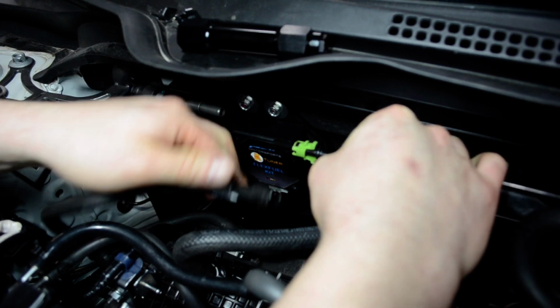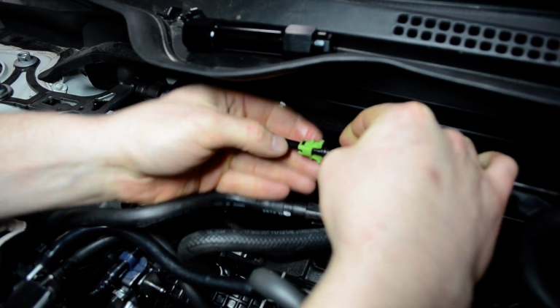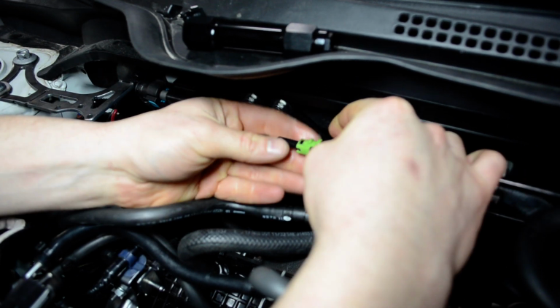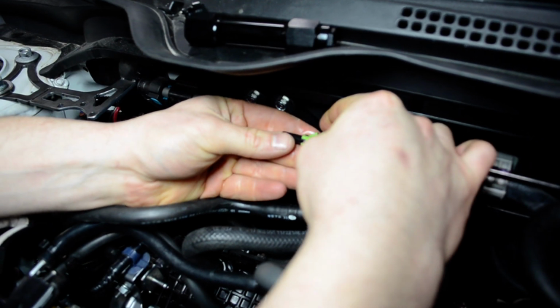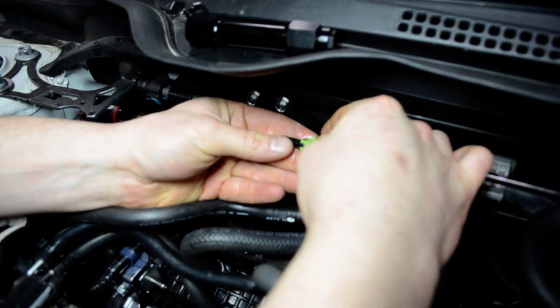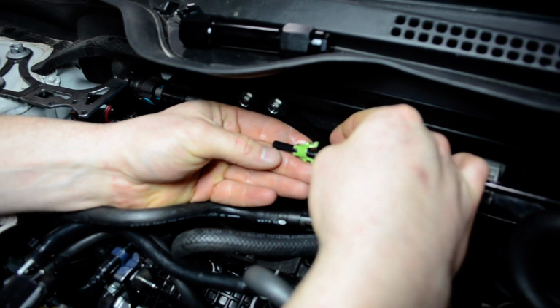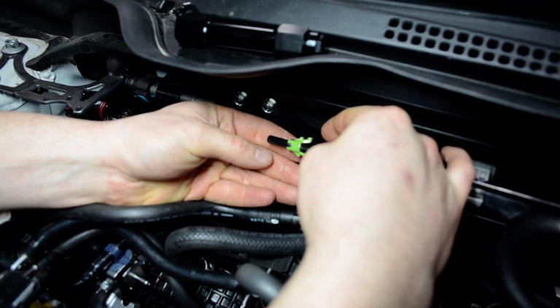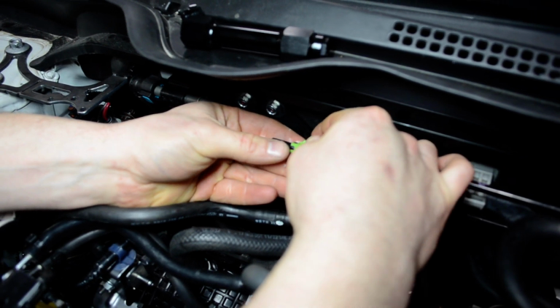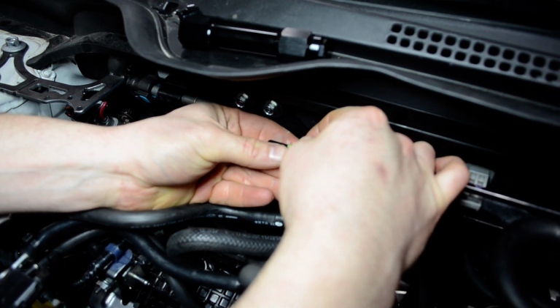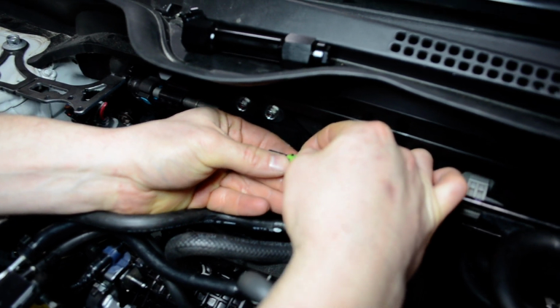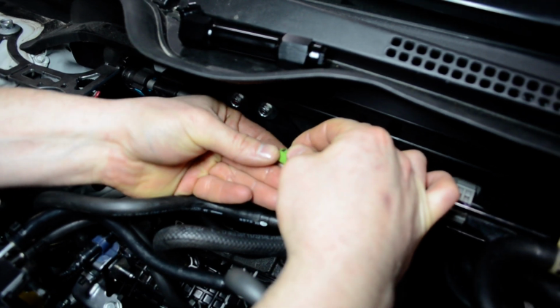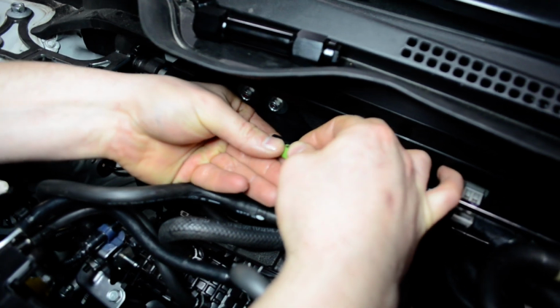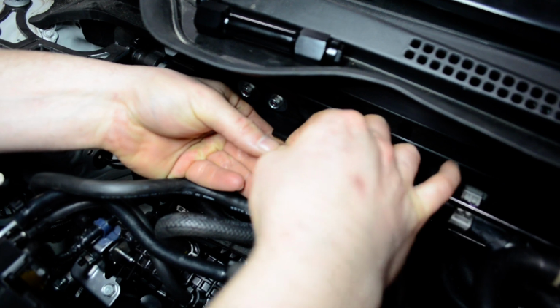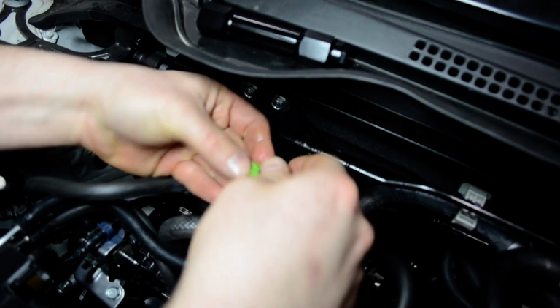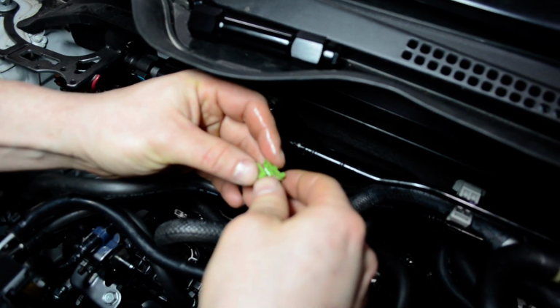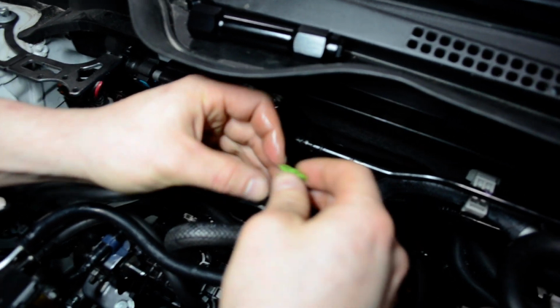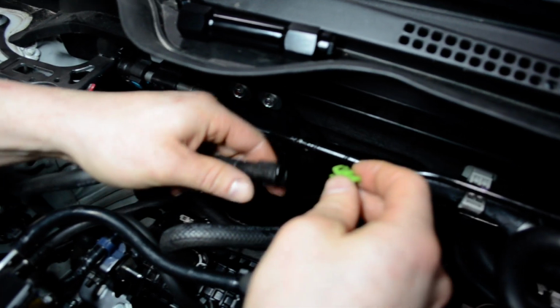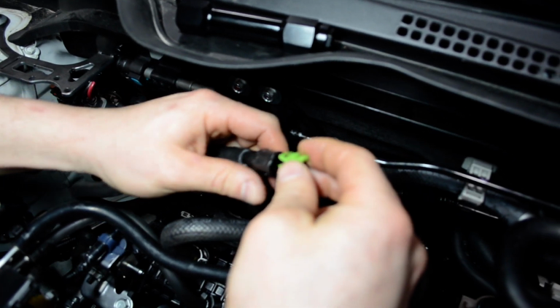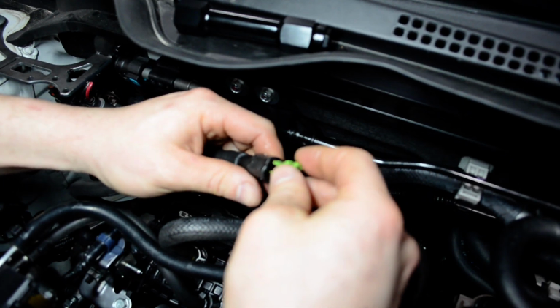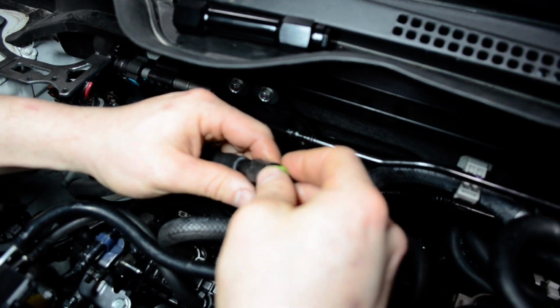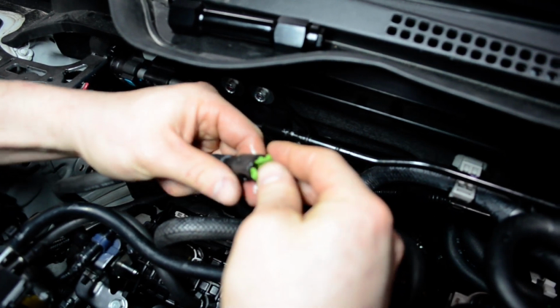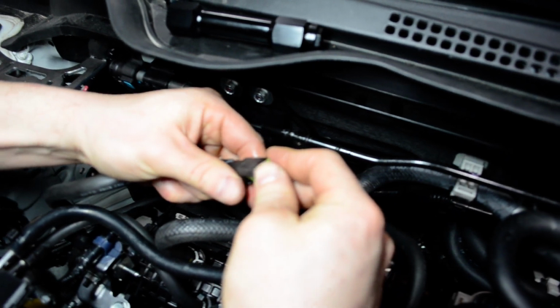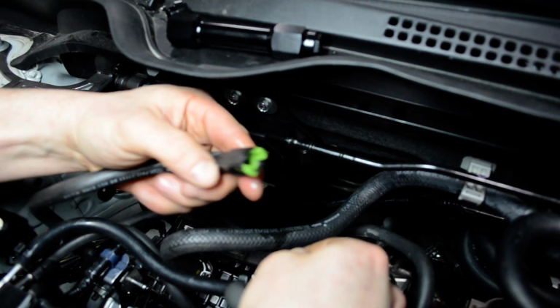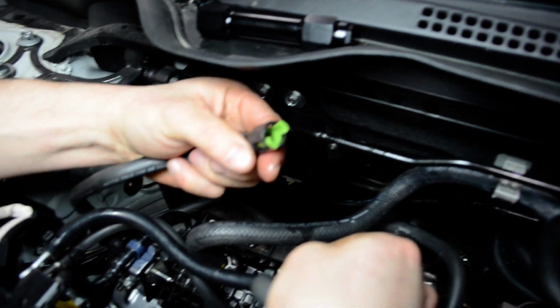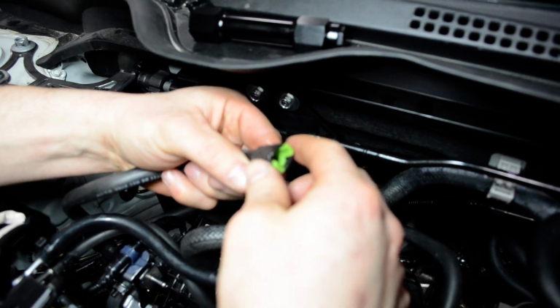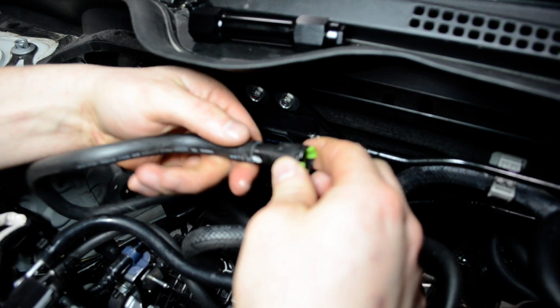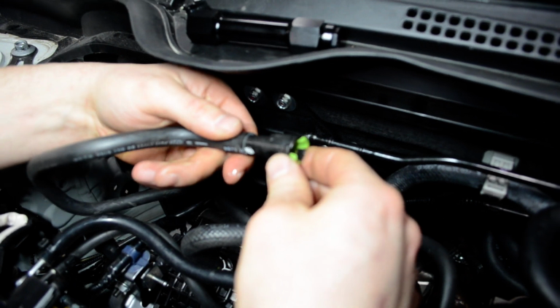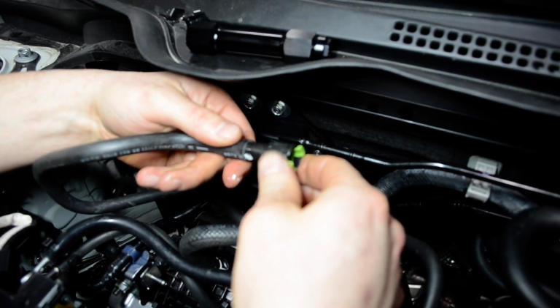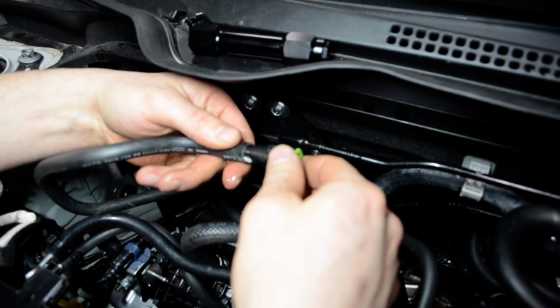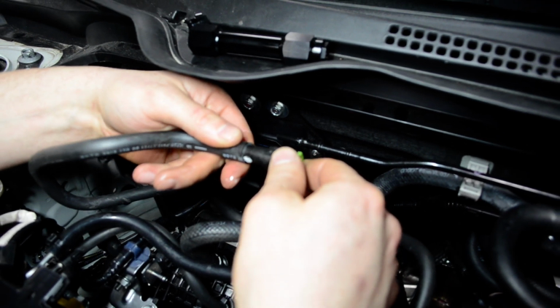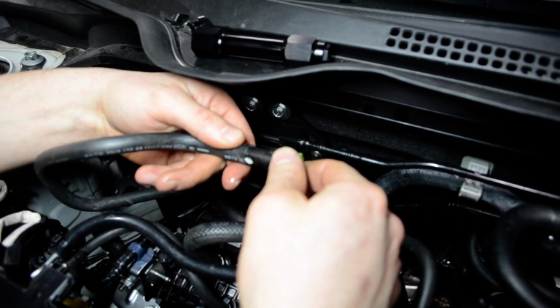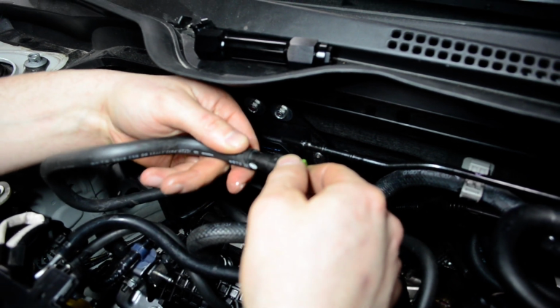Before you install the PRL kit you must remove this green tab. You can place it back into the line like that for safe keeping if you ever want to revert your car back to stock.